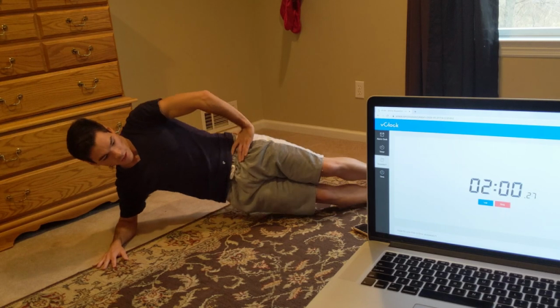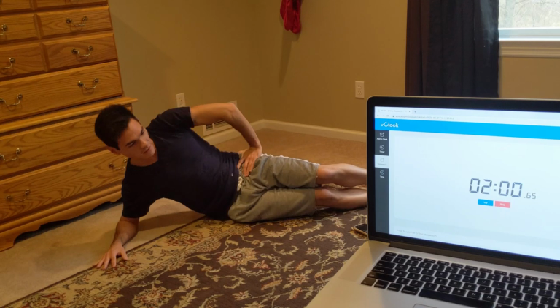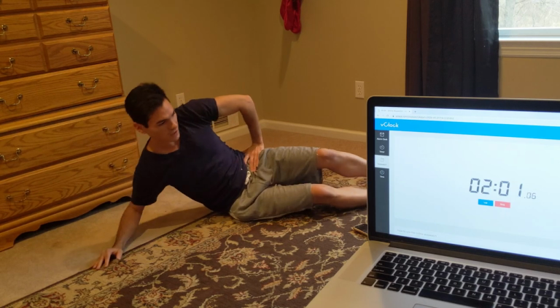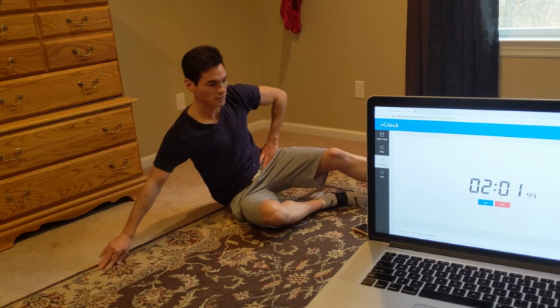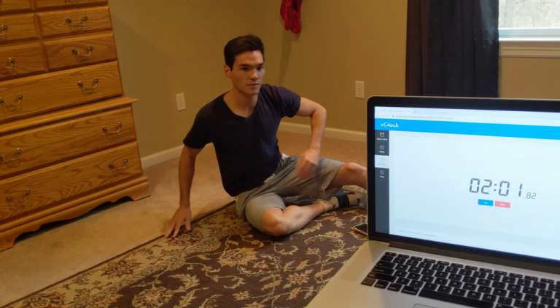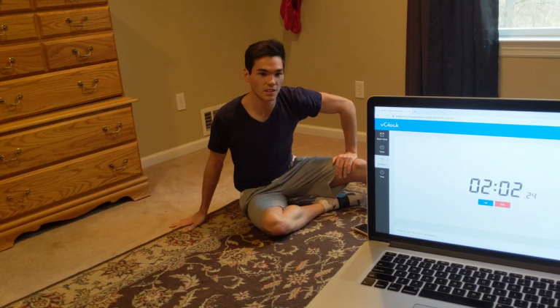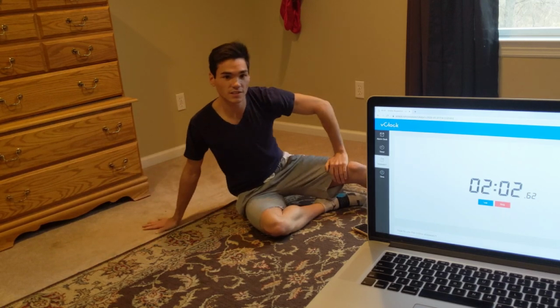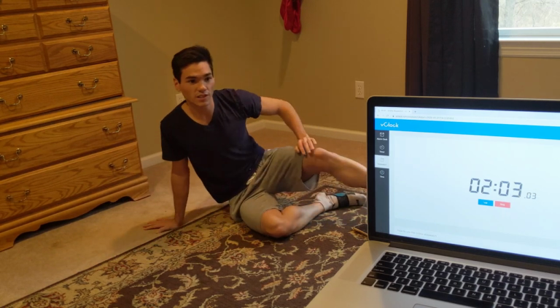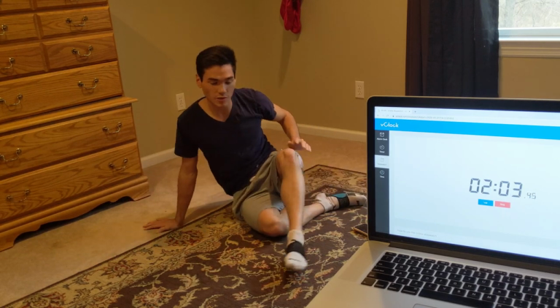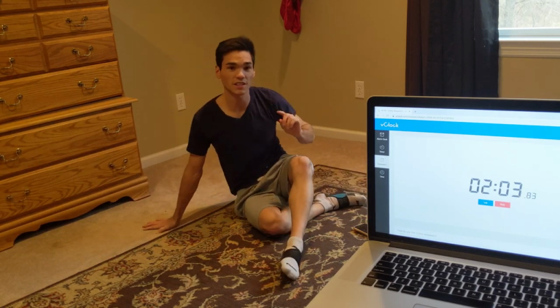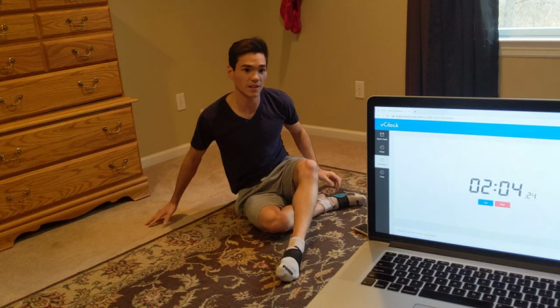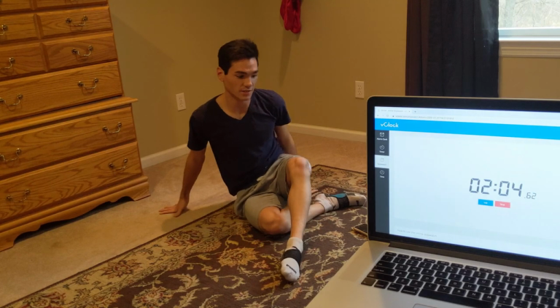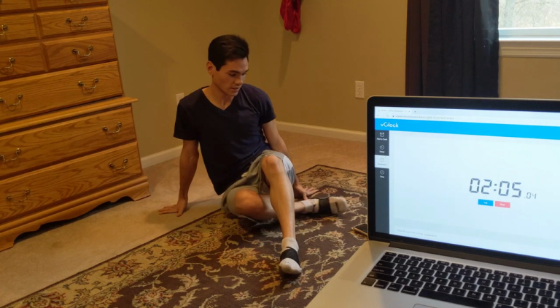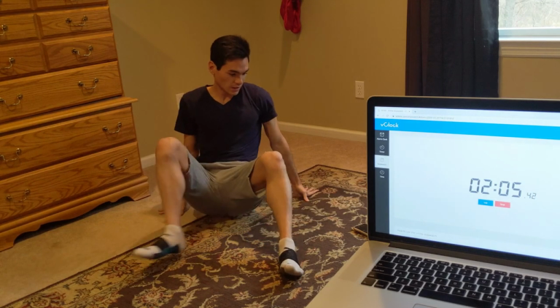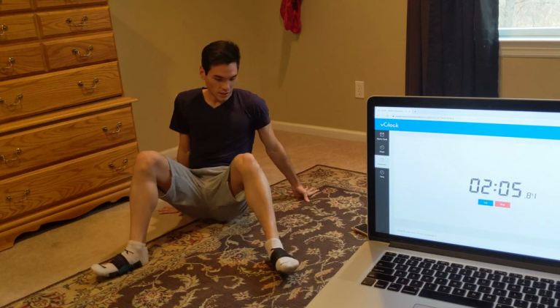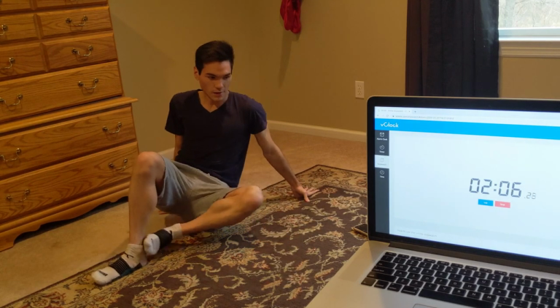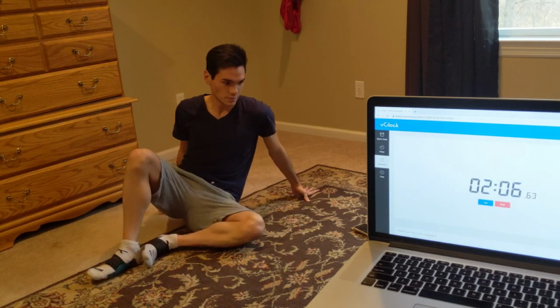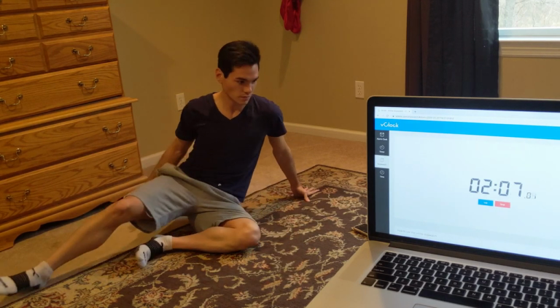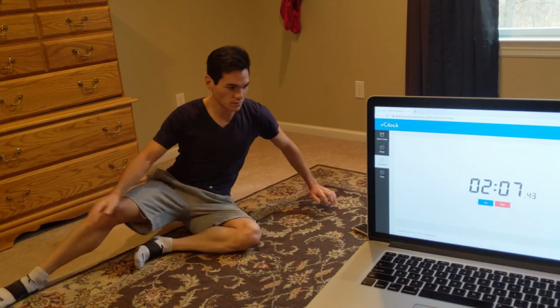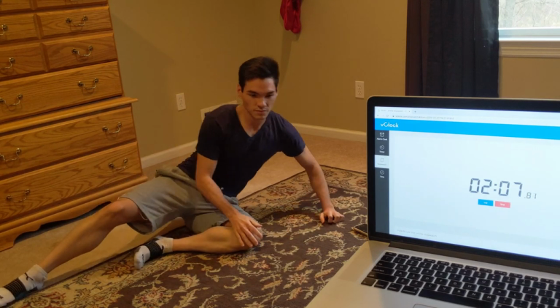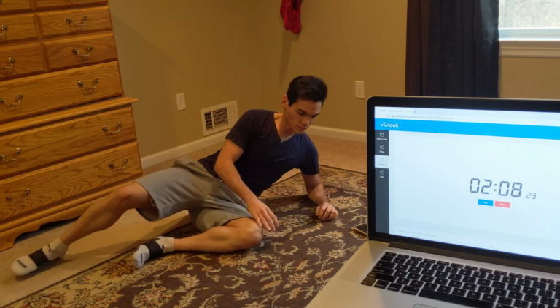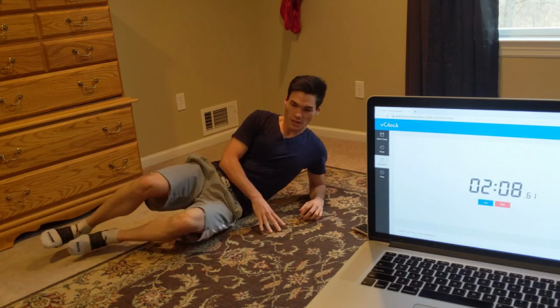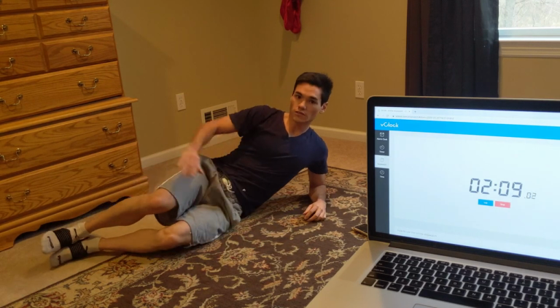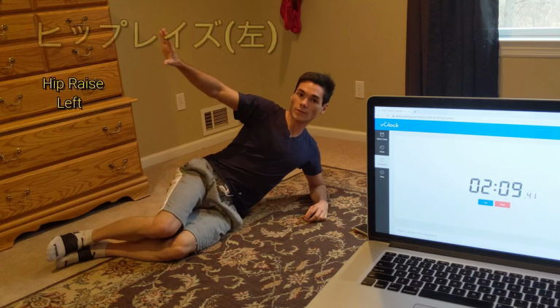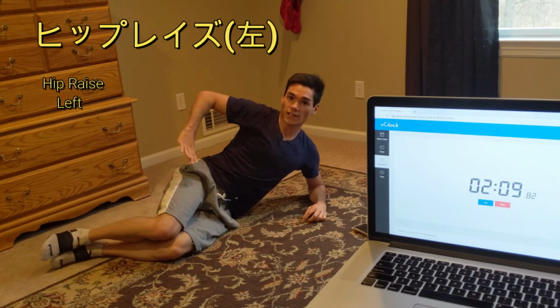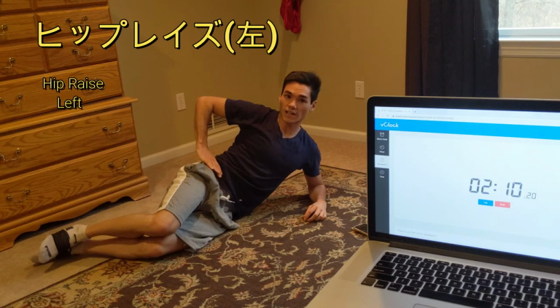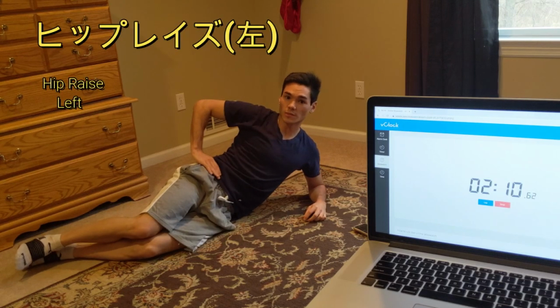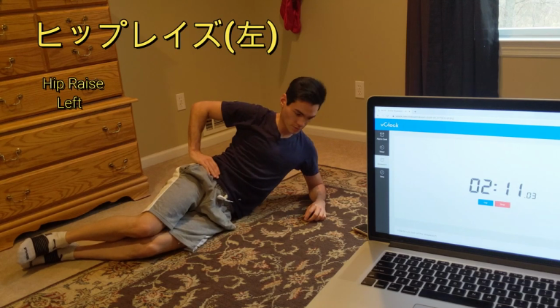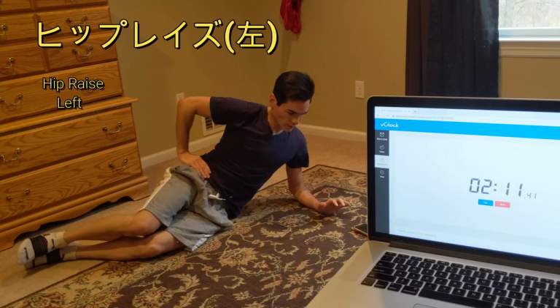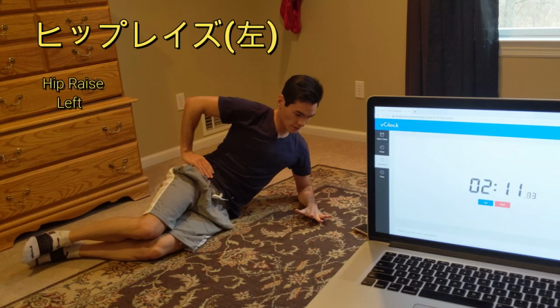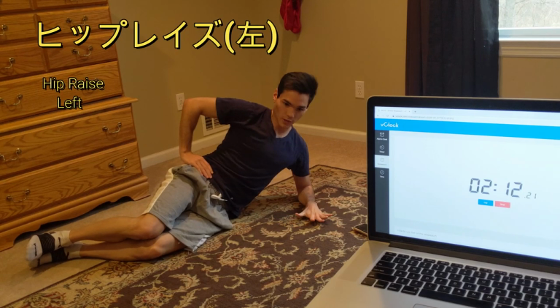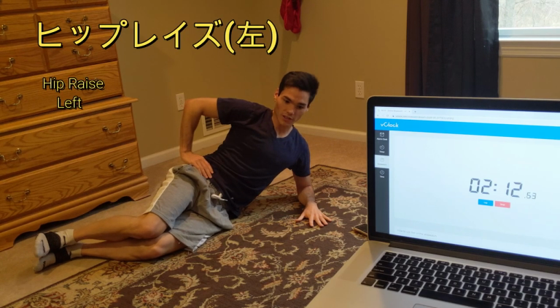And done. Take a 15 second rest, and we're going to do the same thing on the left side. Remember, right hand on your hip, left elbow on the ground.